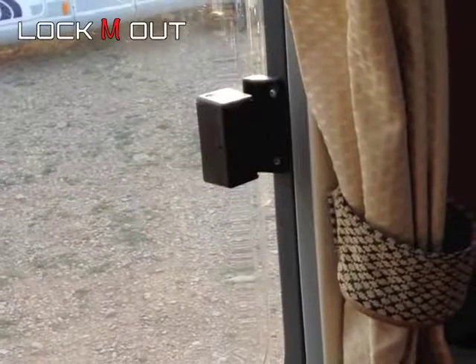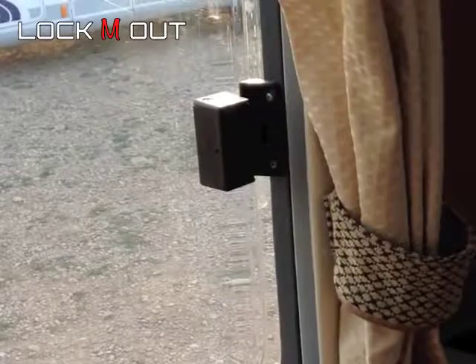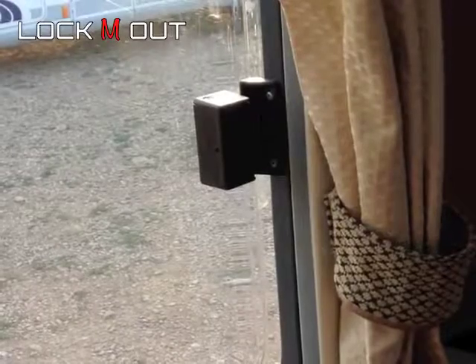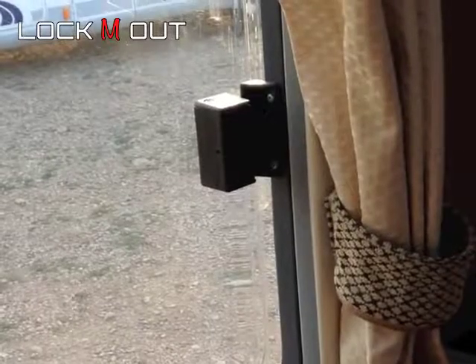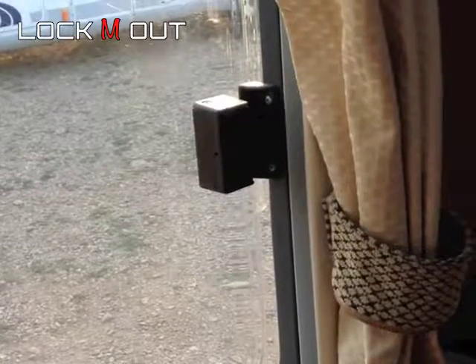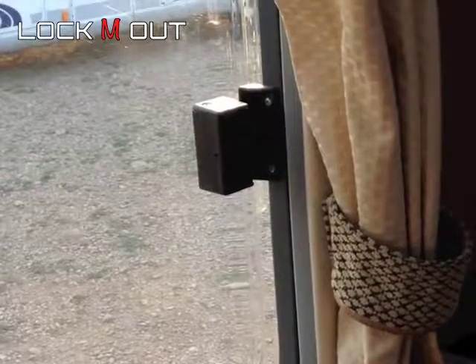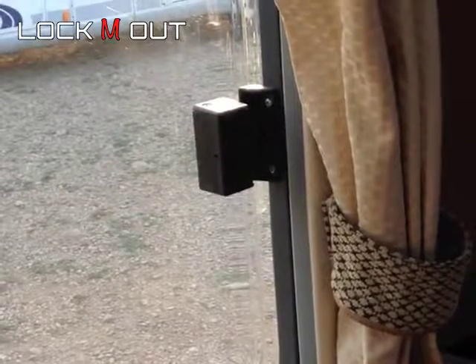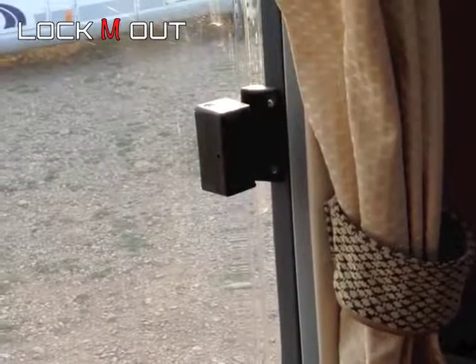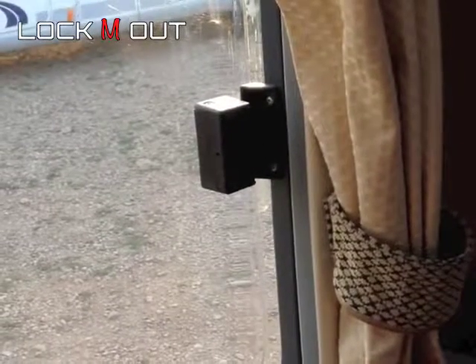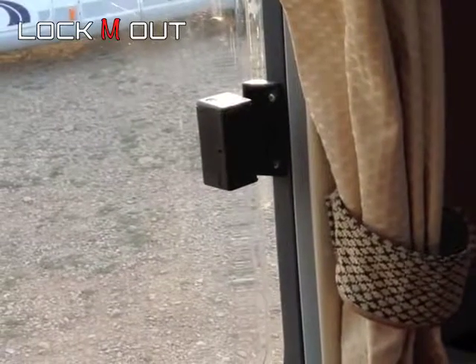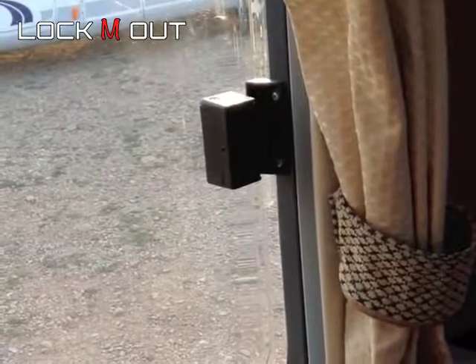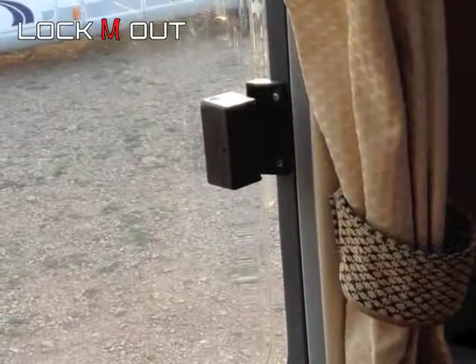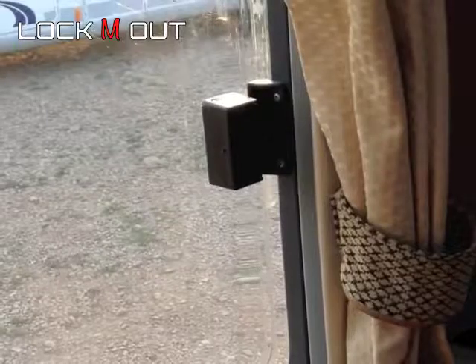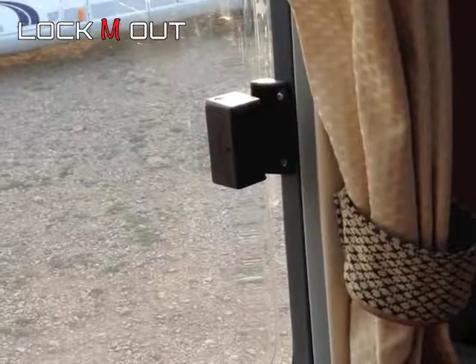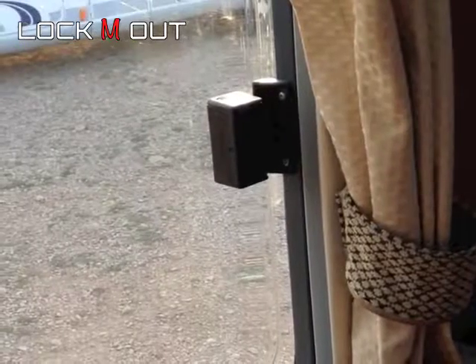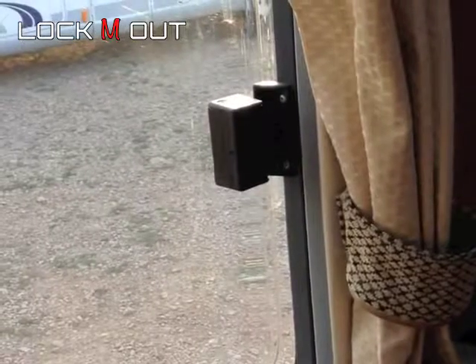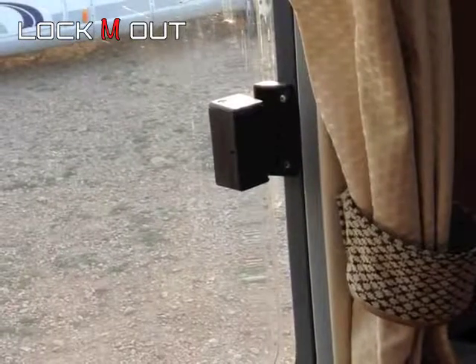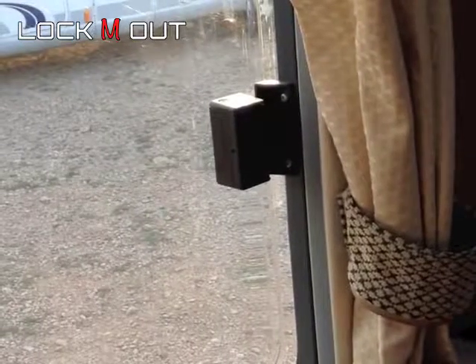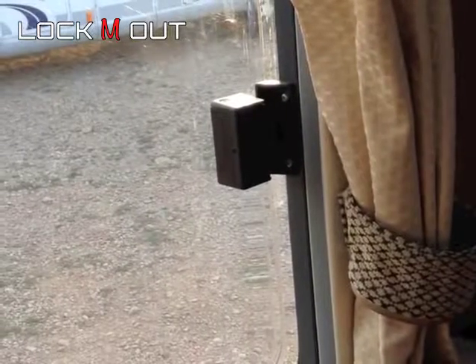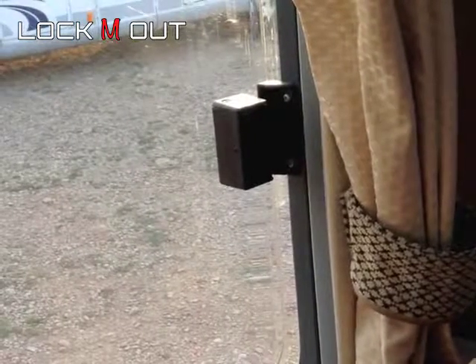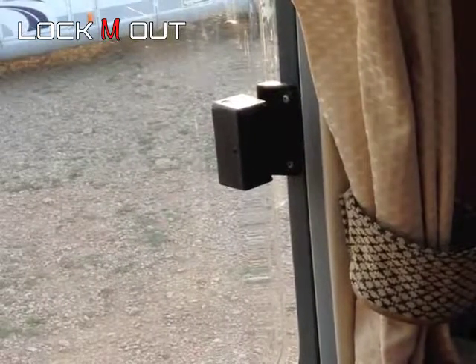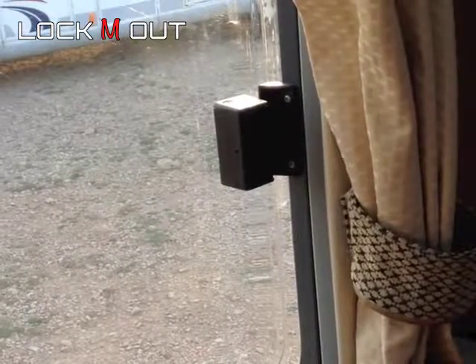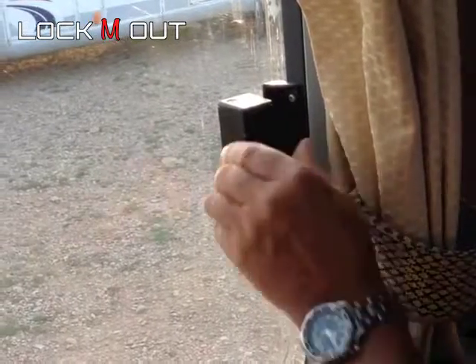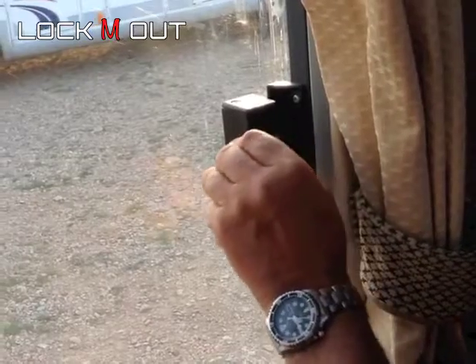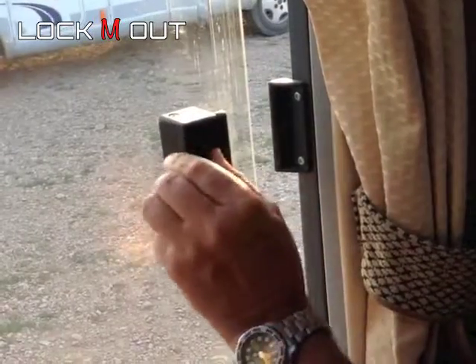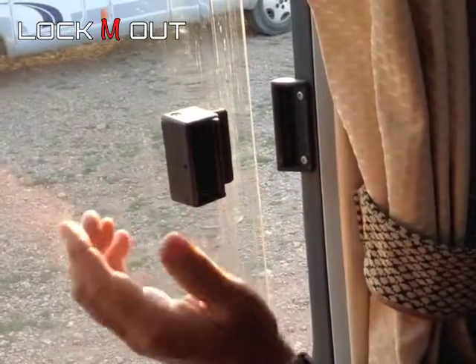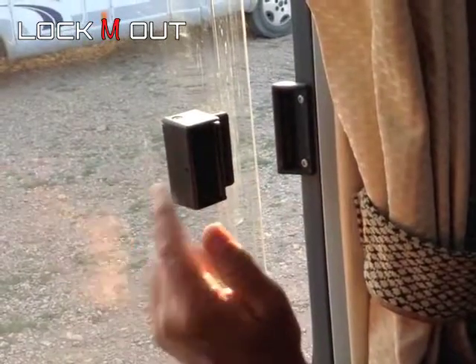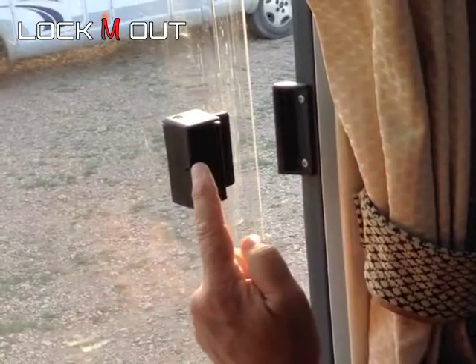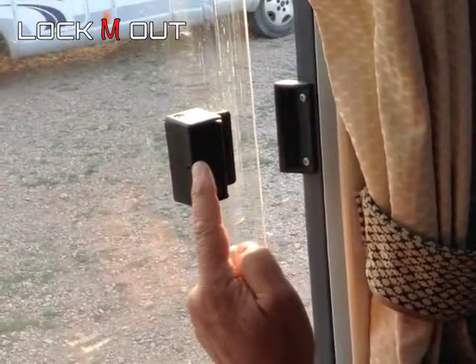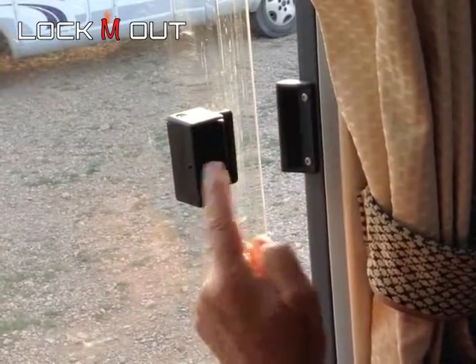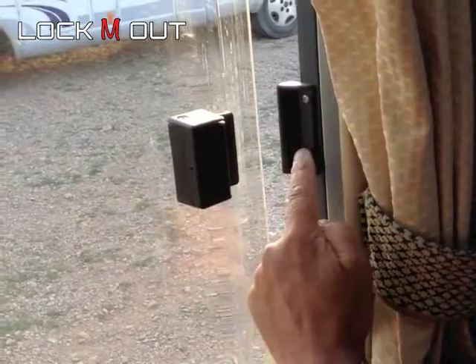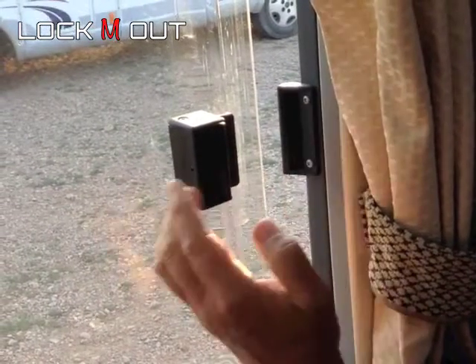This is a SEAT's sliding window. This particular one on a UK vehicle is on the near side or left hand side of the vehicle, passenger side. This is how it functions. This is the catch, this is the keep.